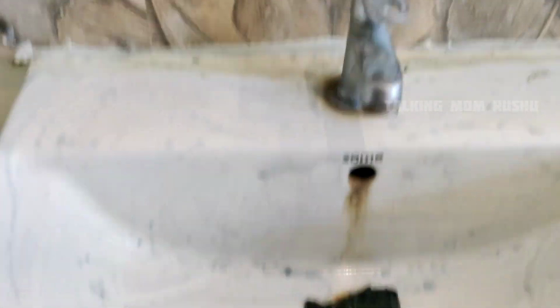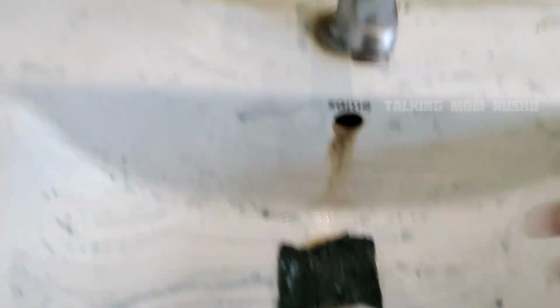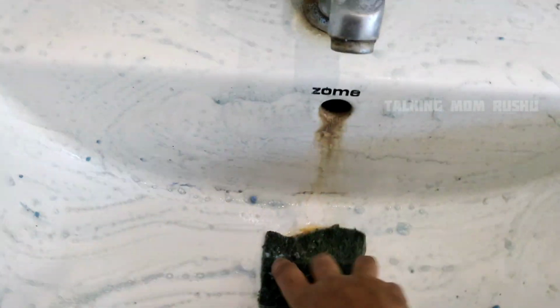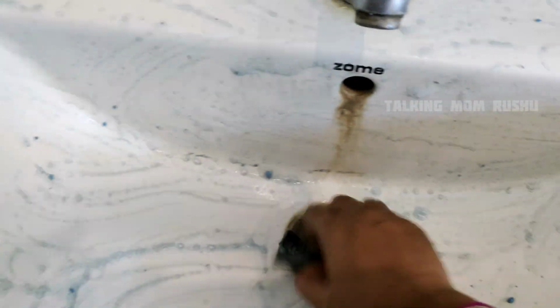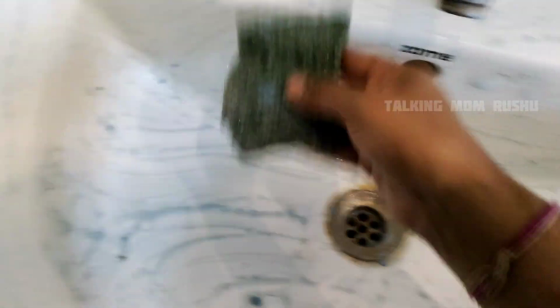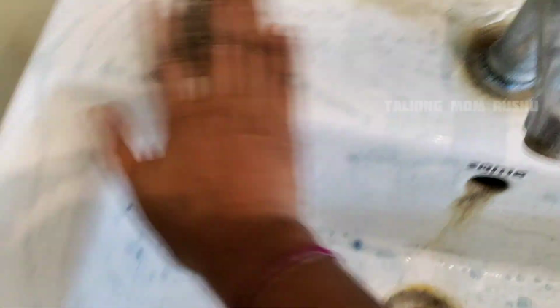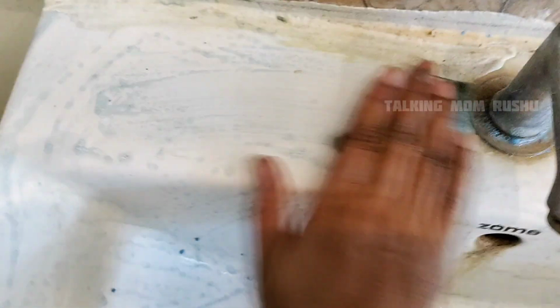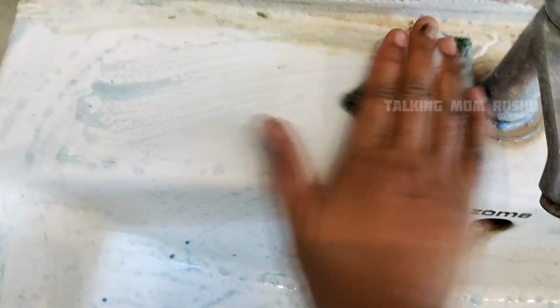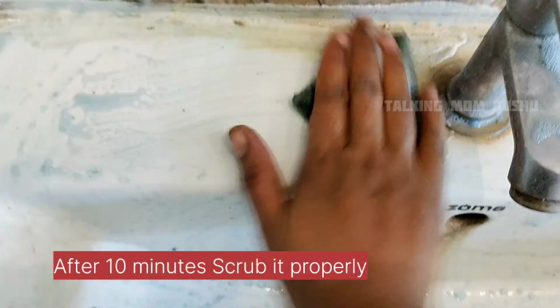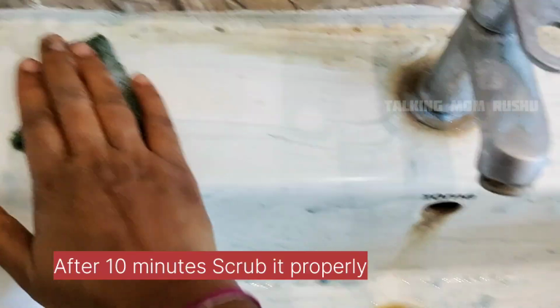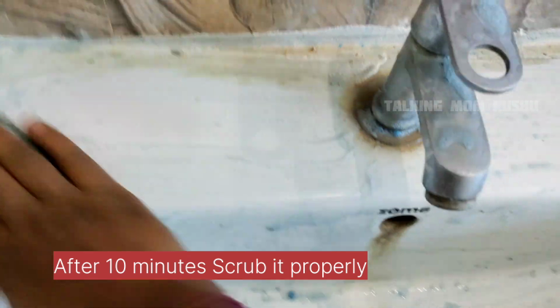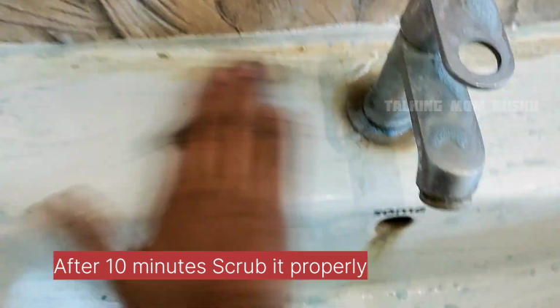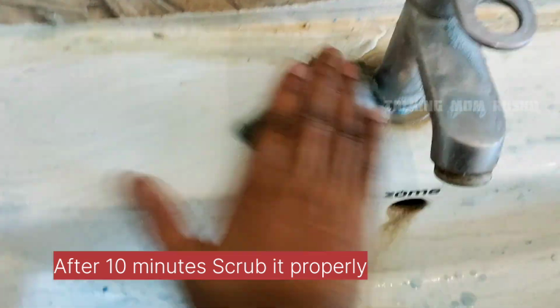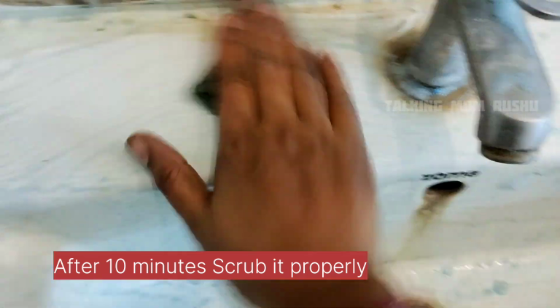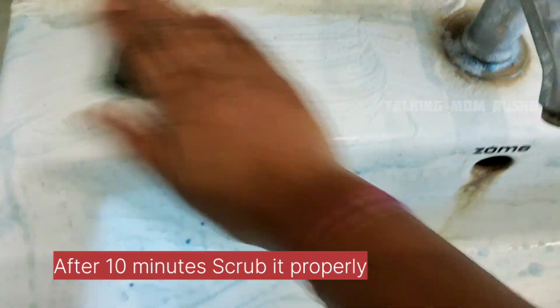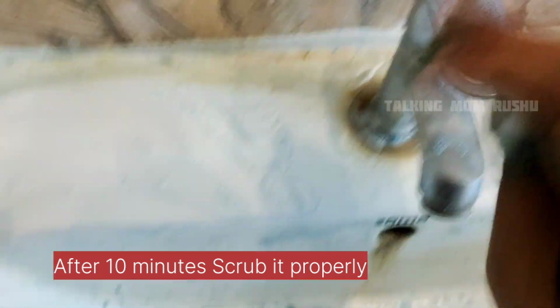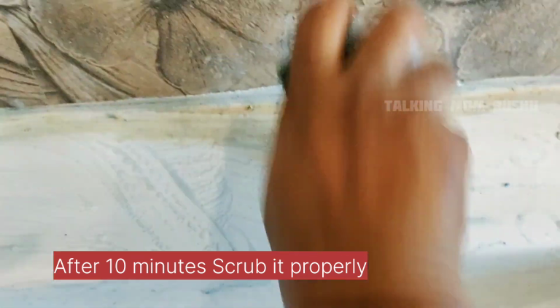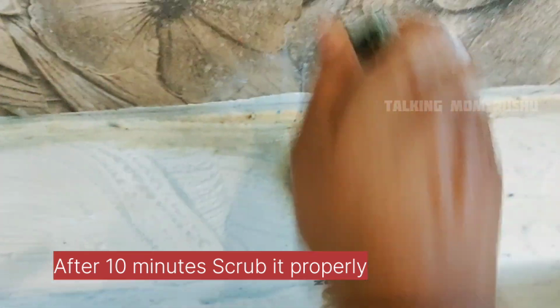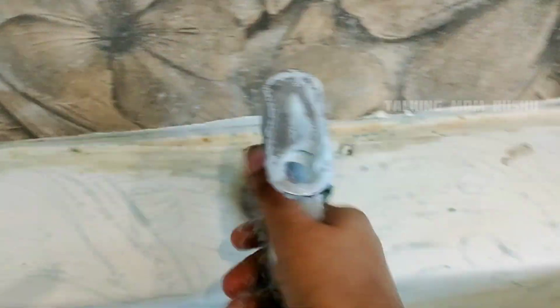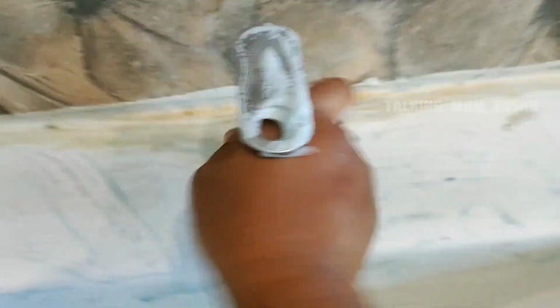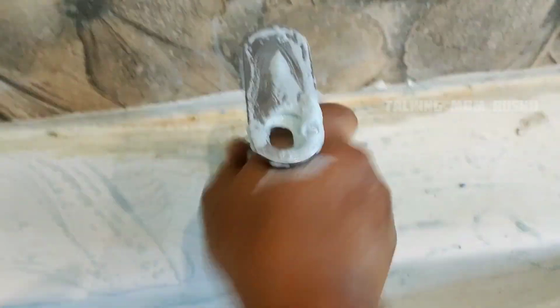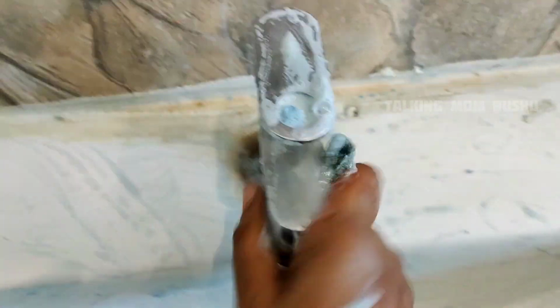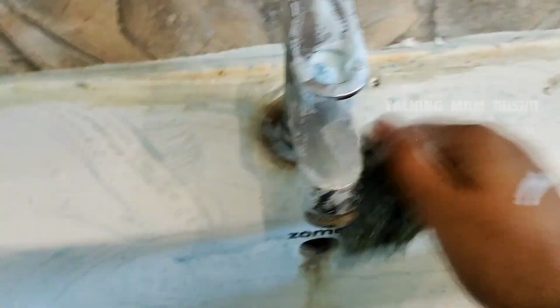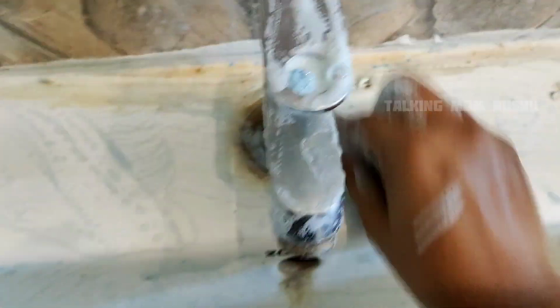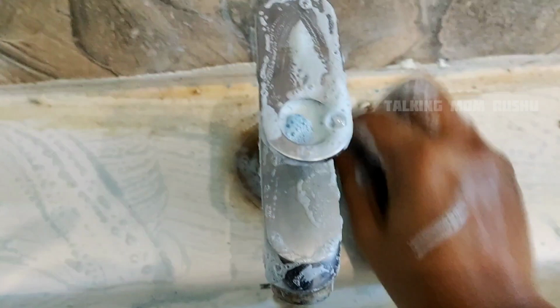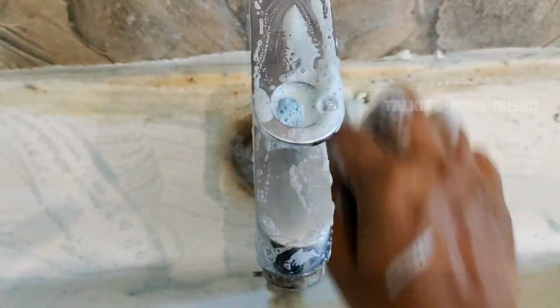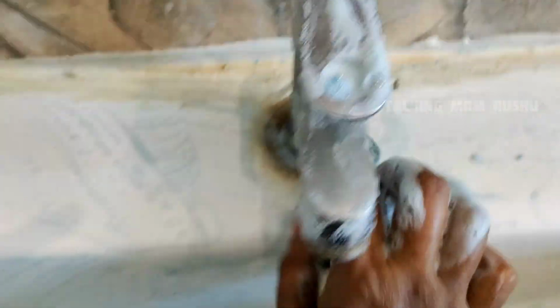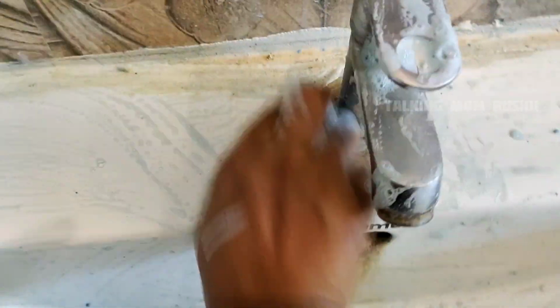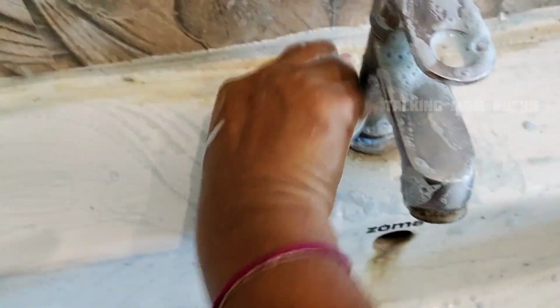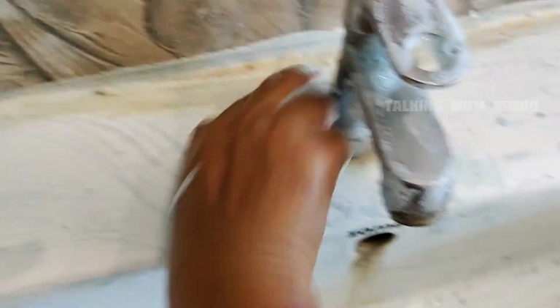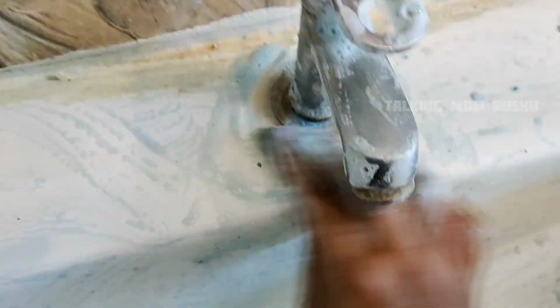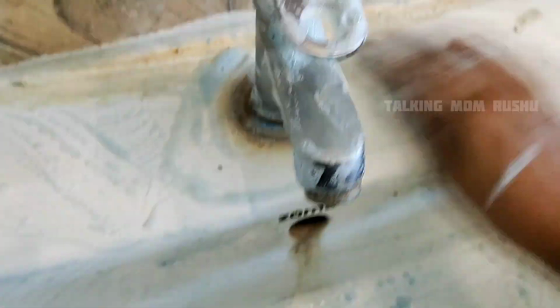After 10 minutes, scrub like this — I mean to say, before going to wash with the water, we have to scrub it like this.